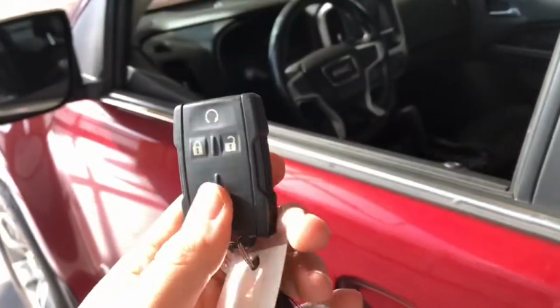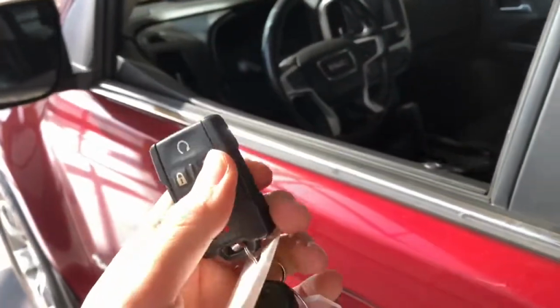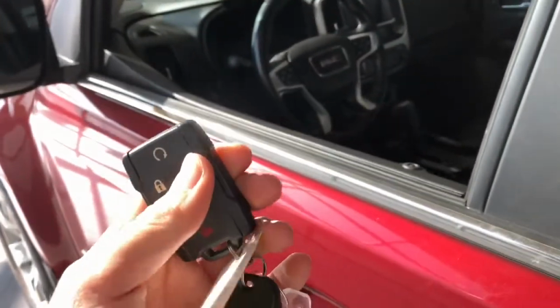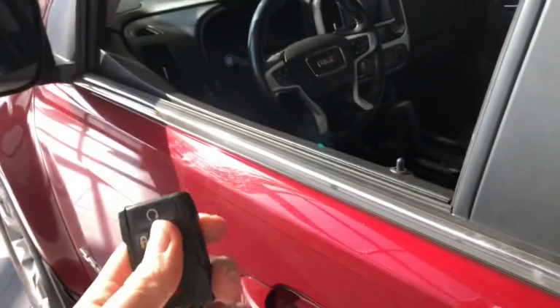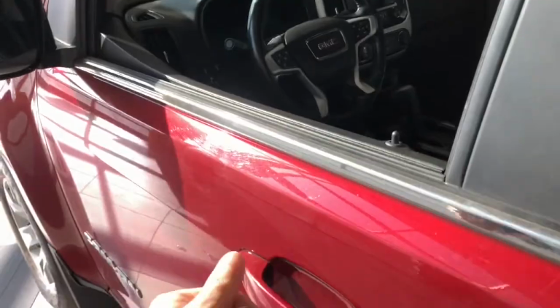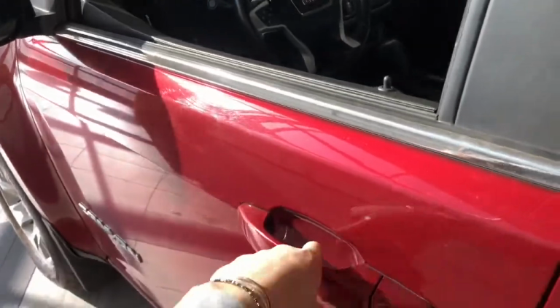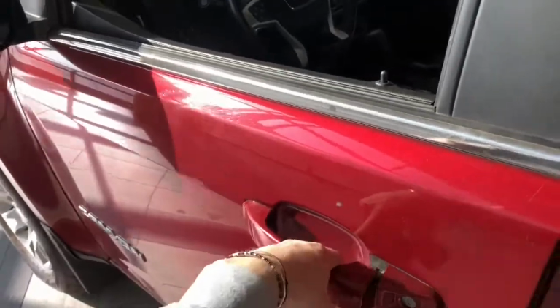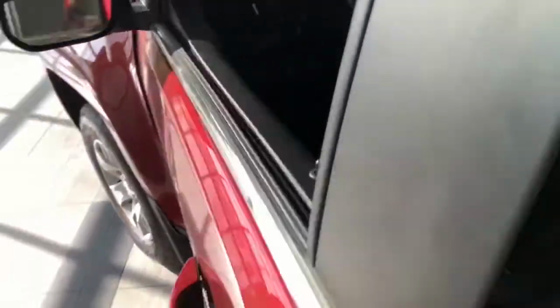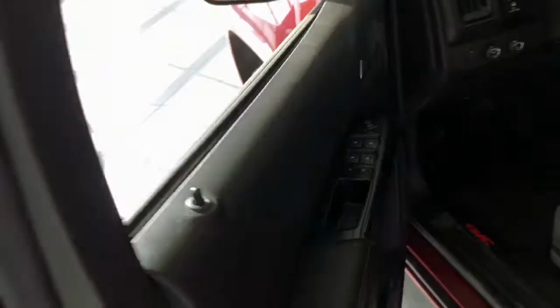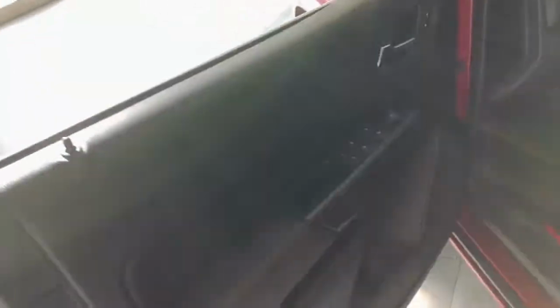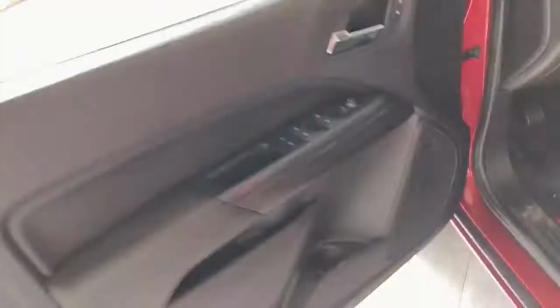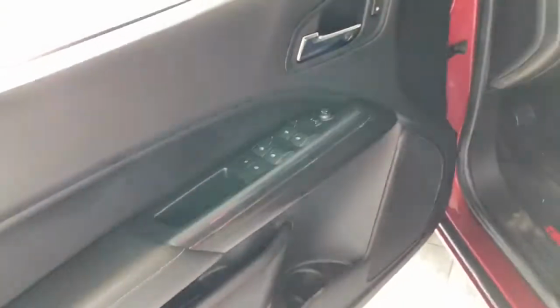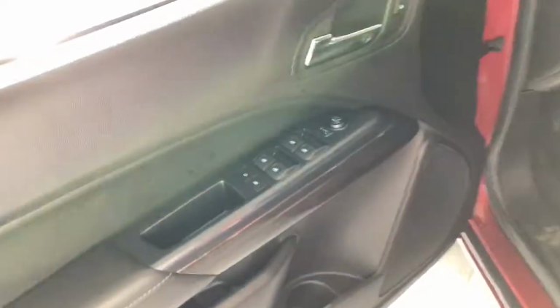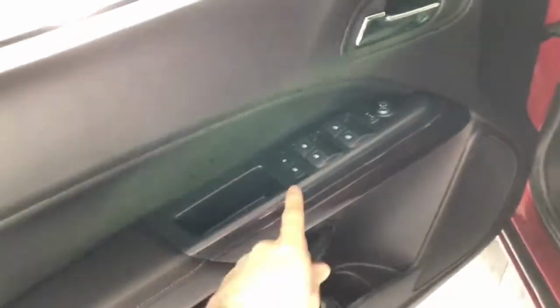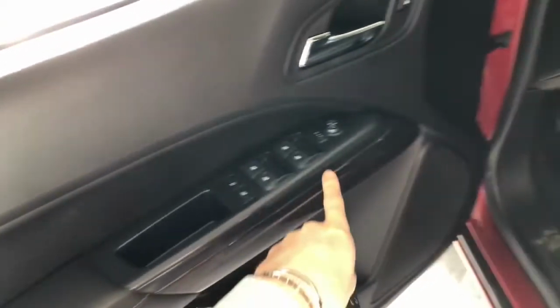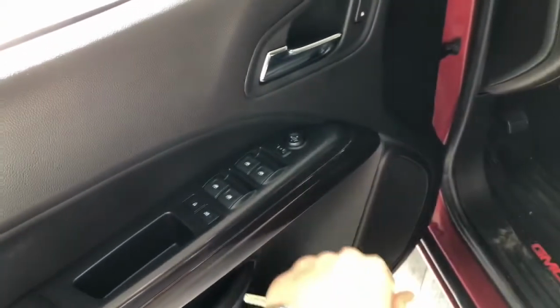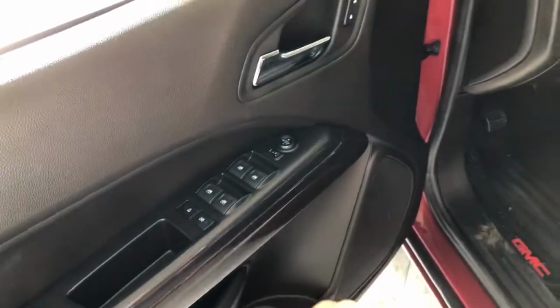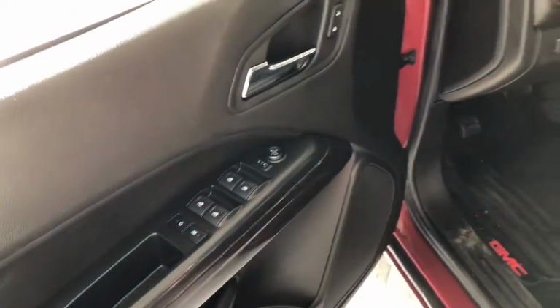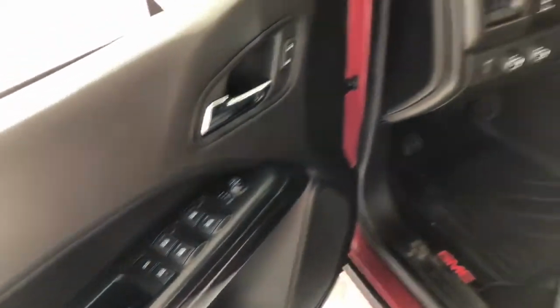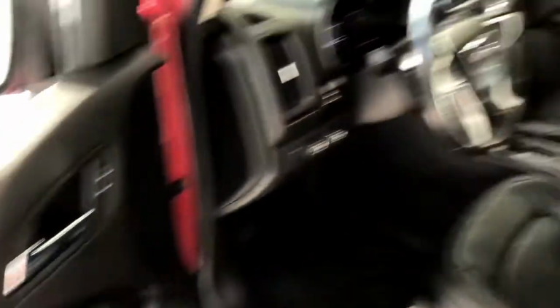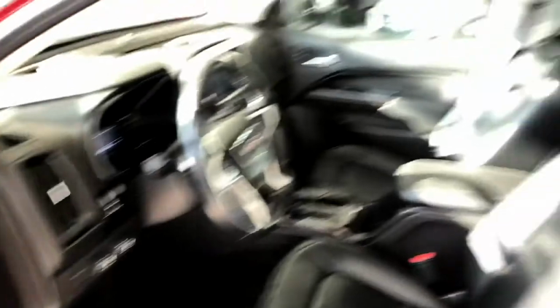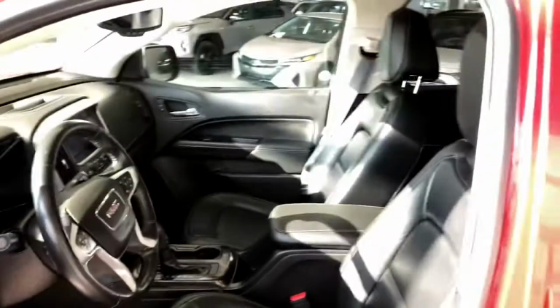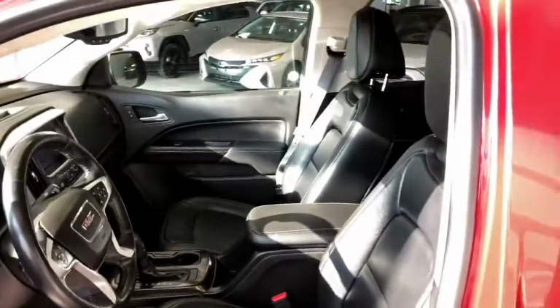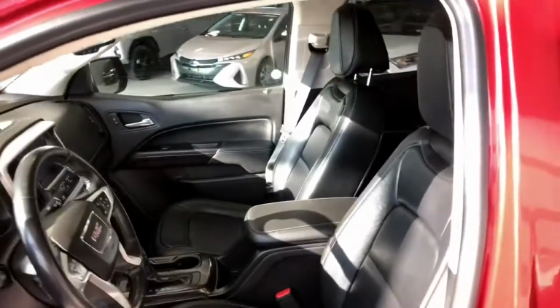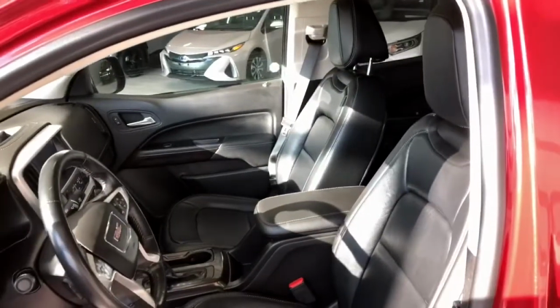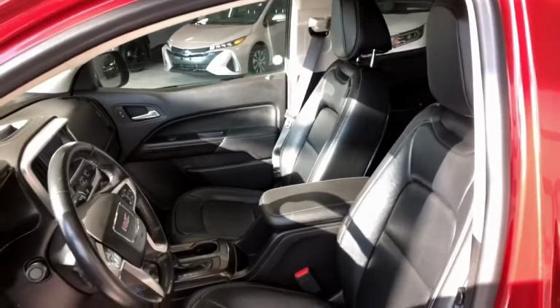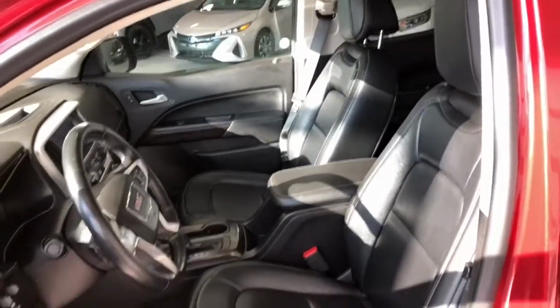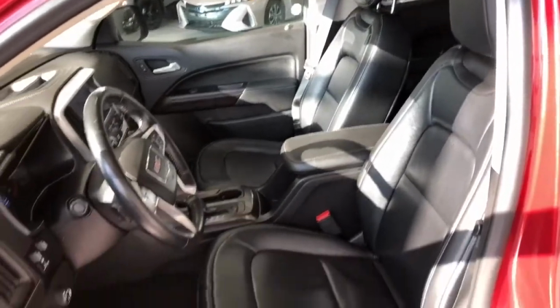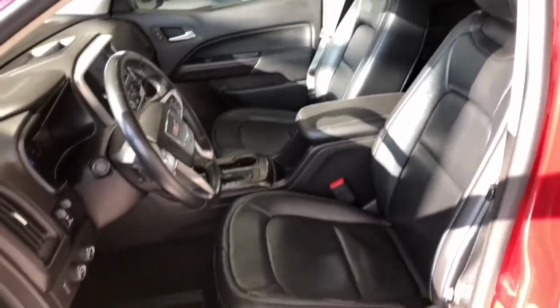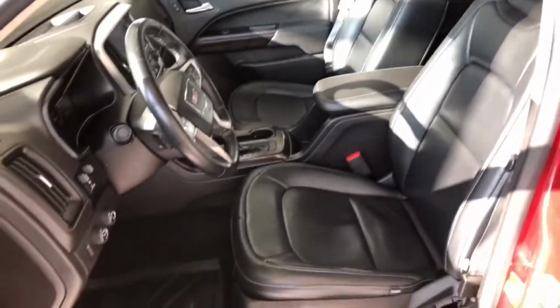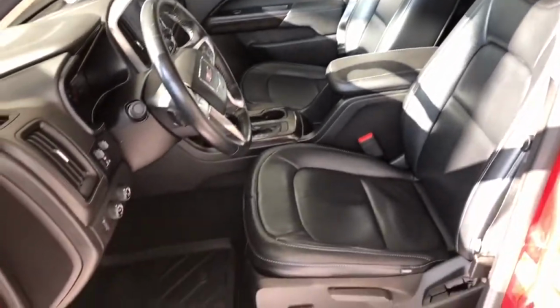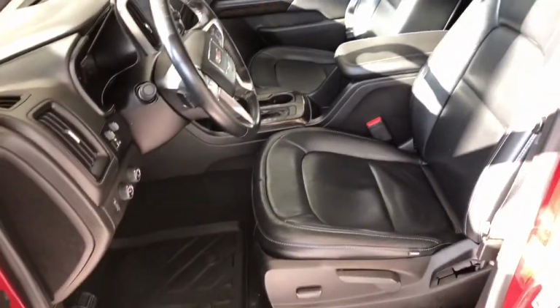Helping us inside is our key fob, which has our lock and unlock button. Taking a look inside the driver's side, you have your power windows, locks, and mirrors in the door here.